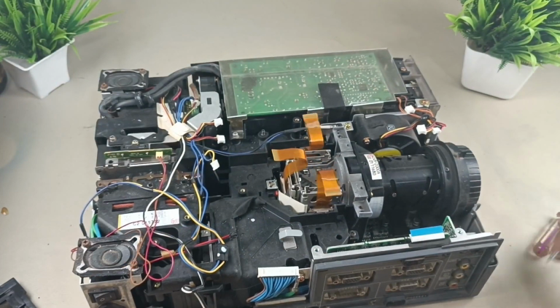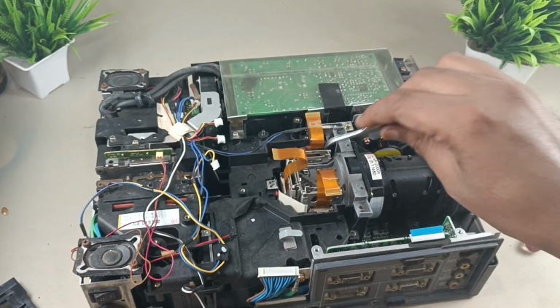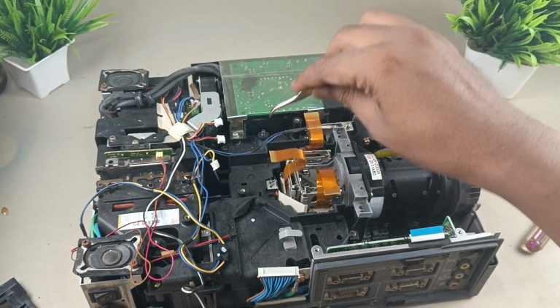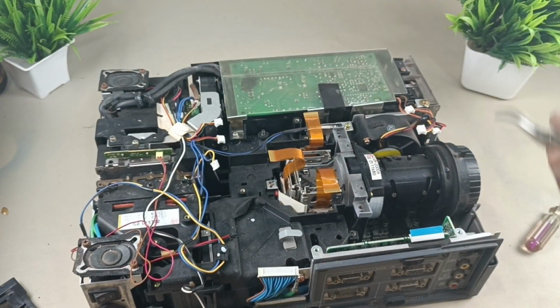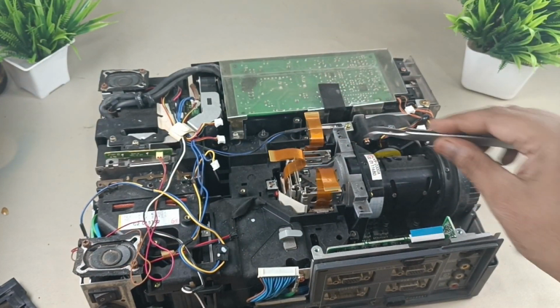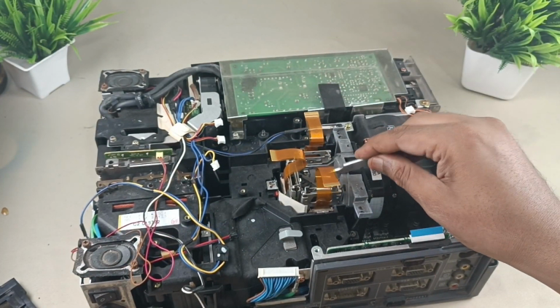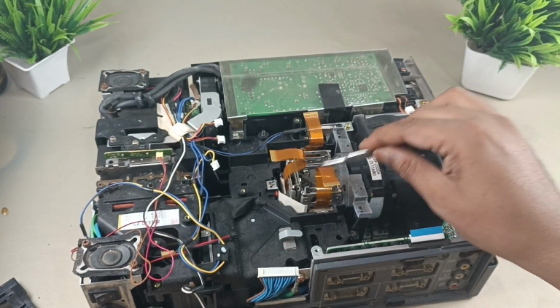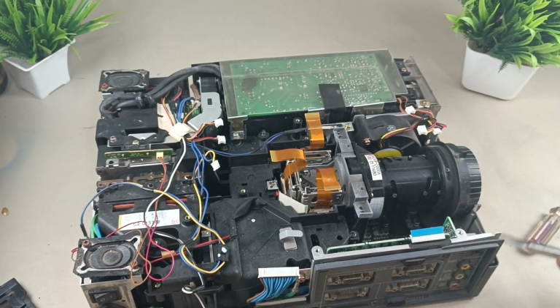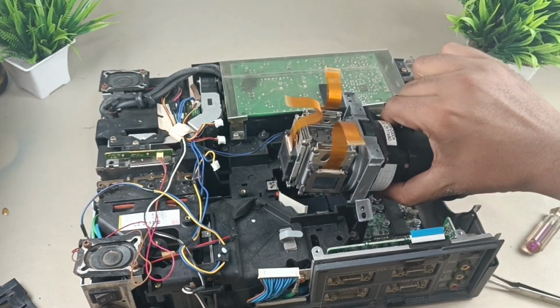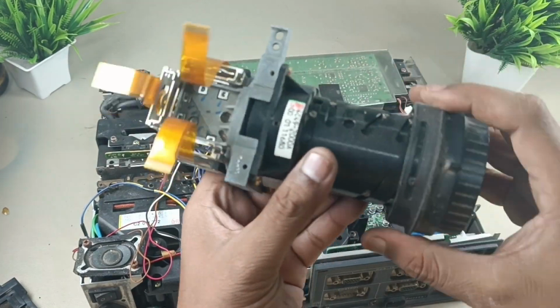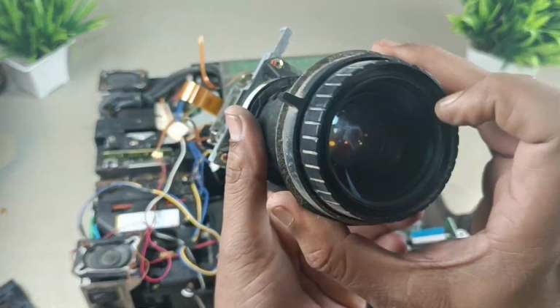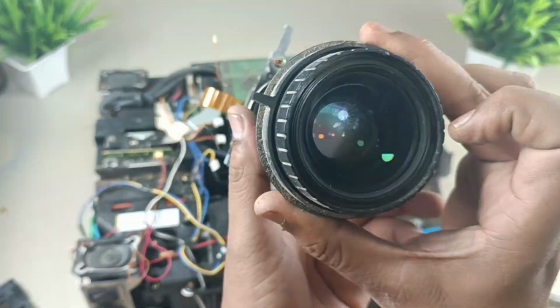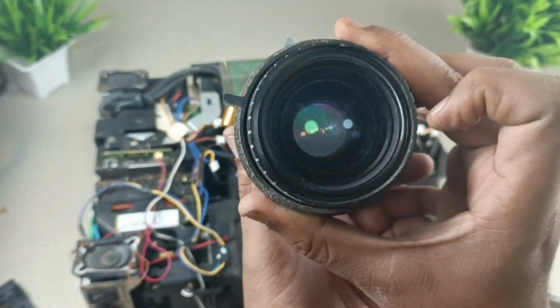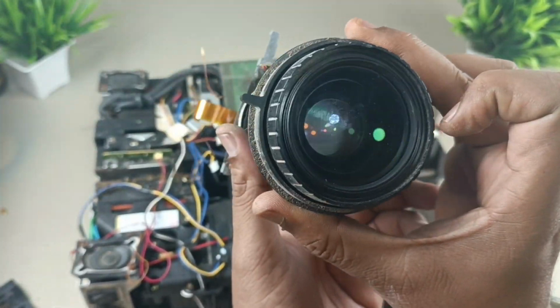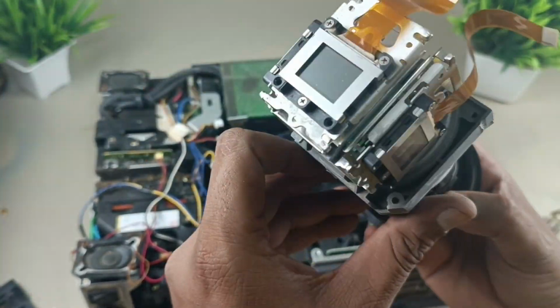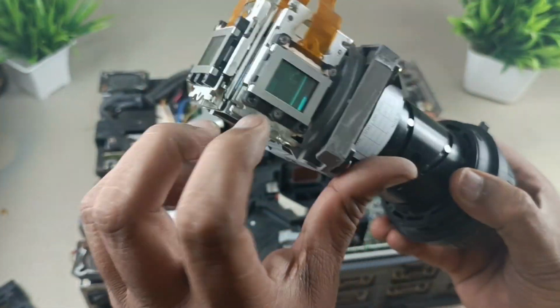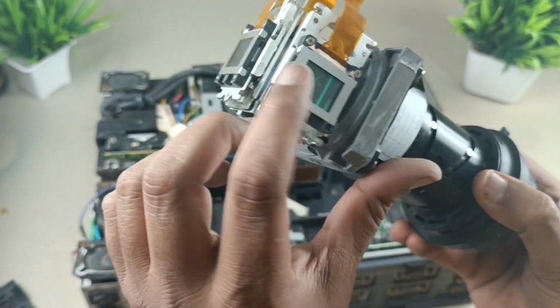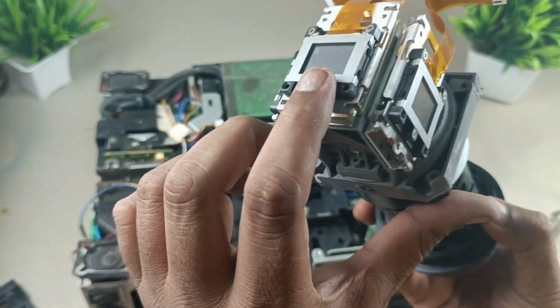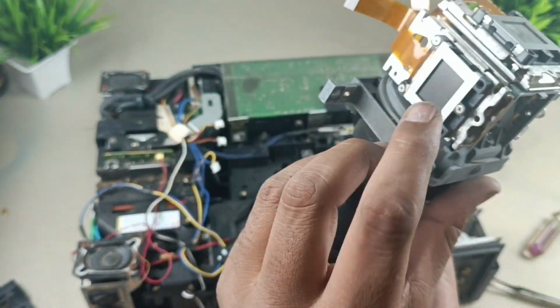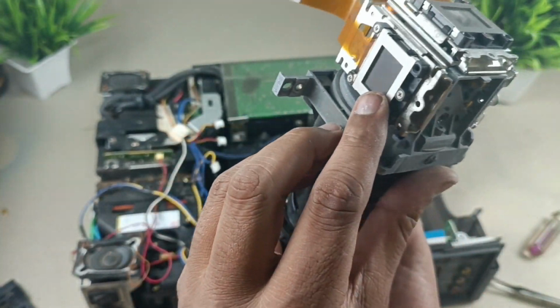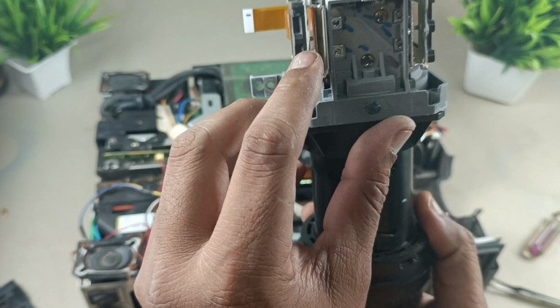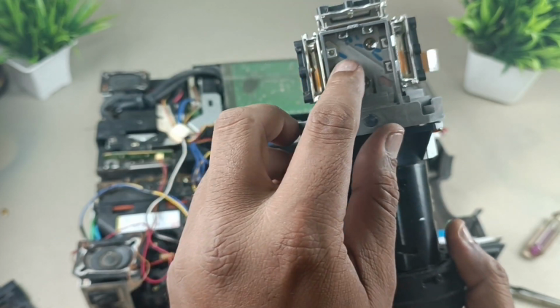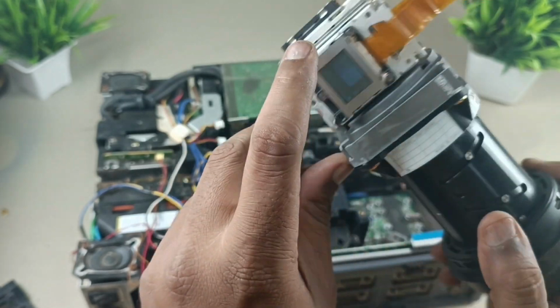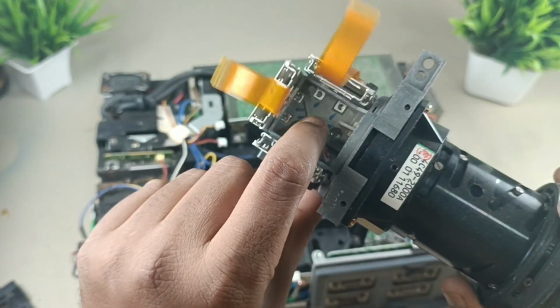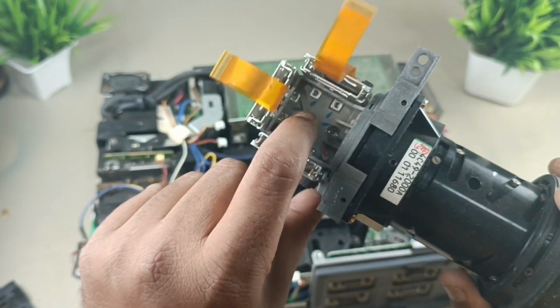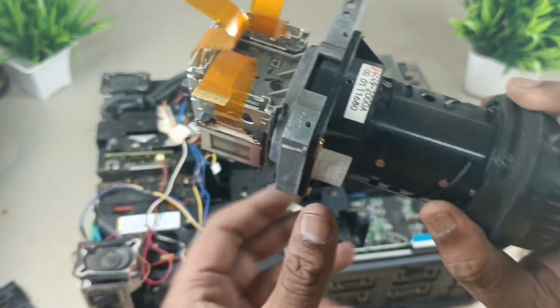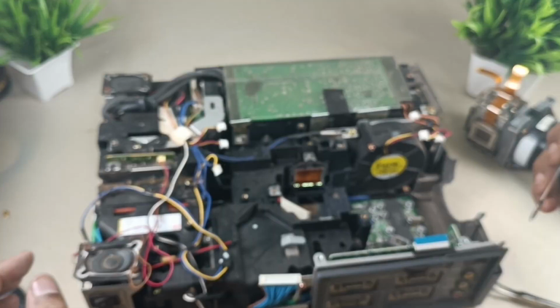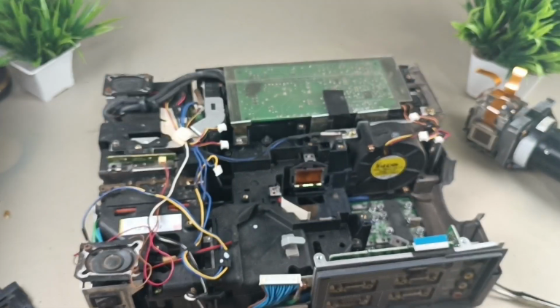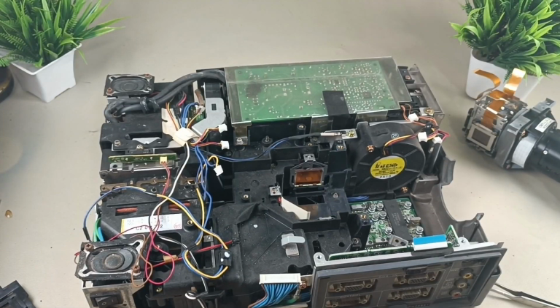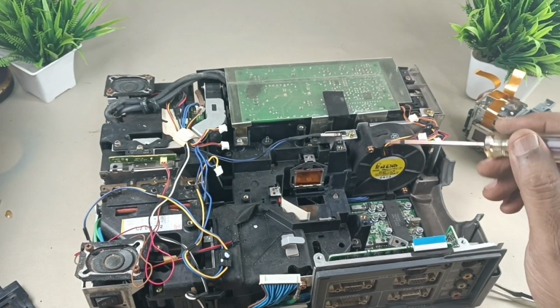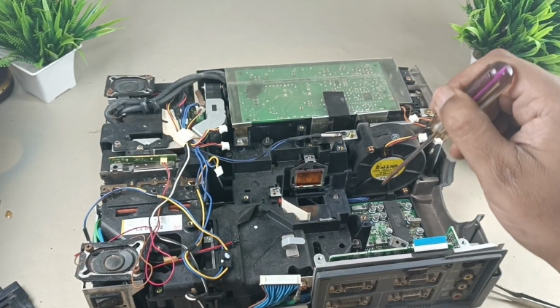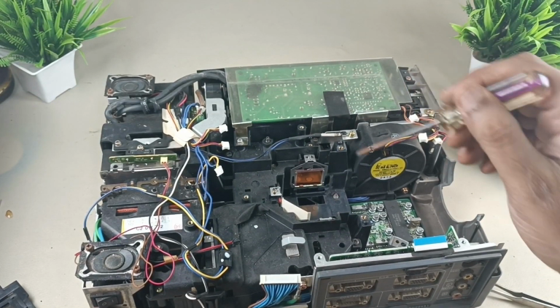You can see the 3 LCDs here, and the prism is here as well. There are 1, 2, 3 LCDs and the prism. I will take them out very soon. Let's see the optical things here.